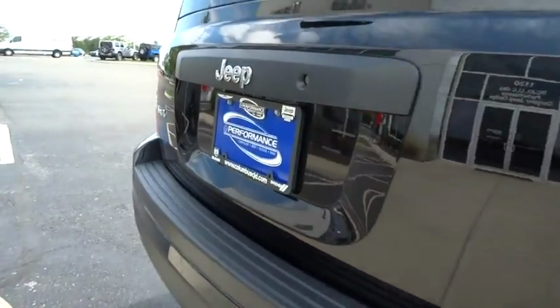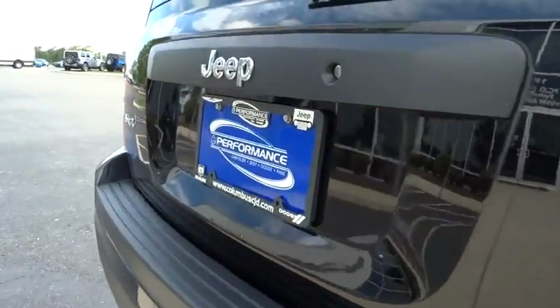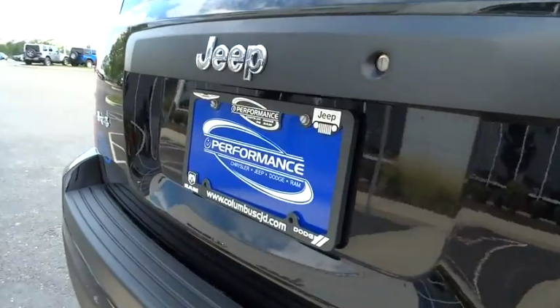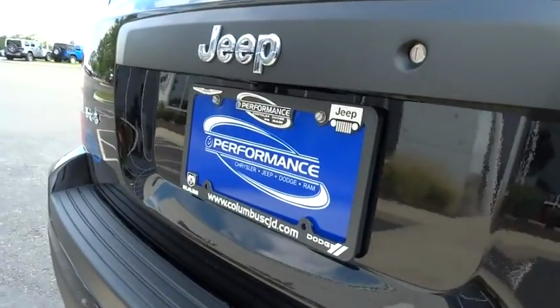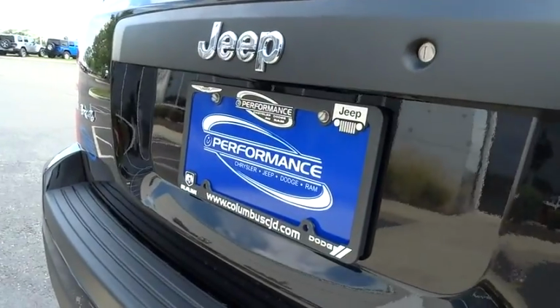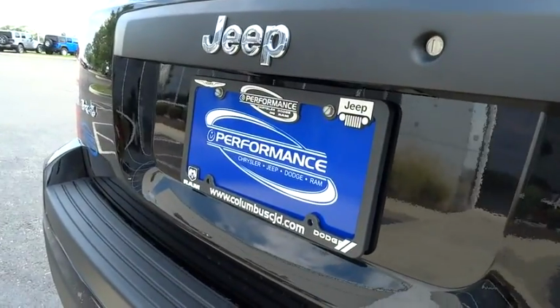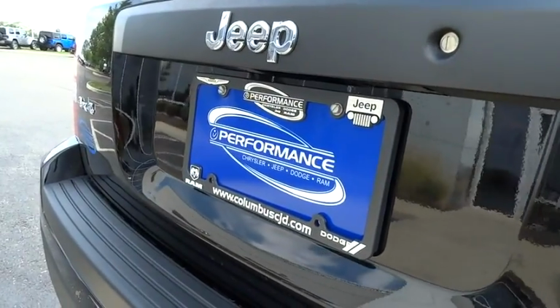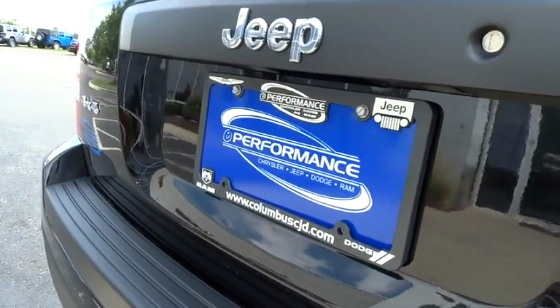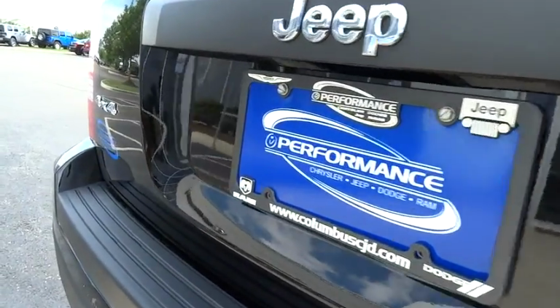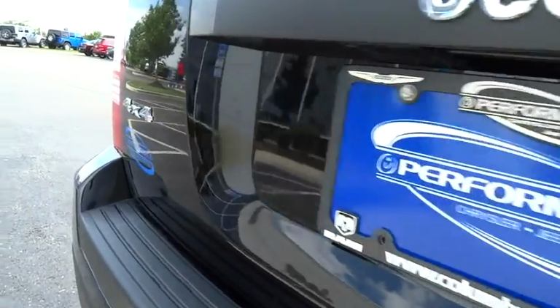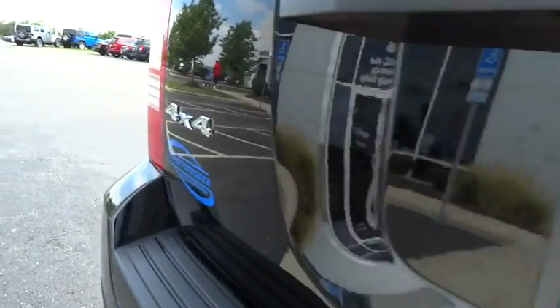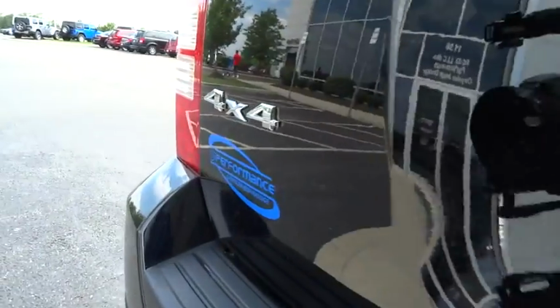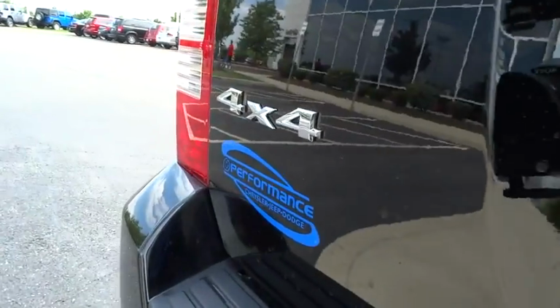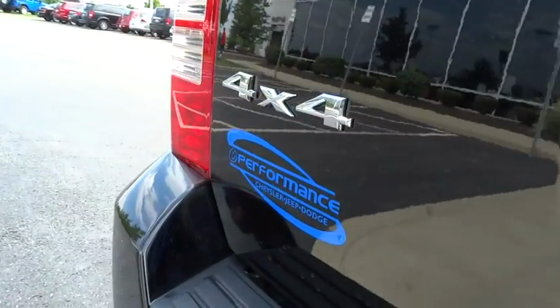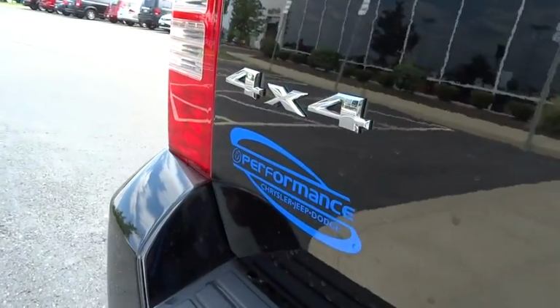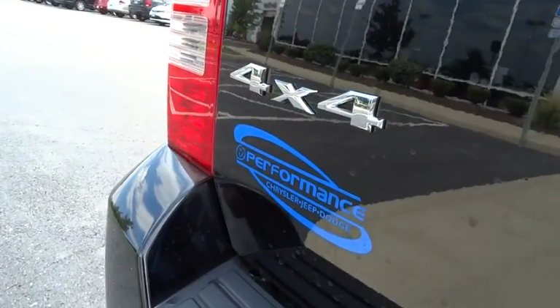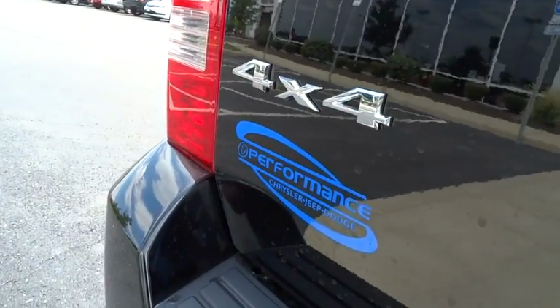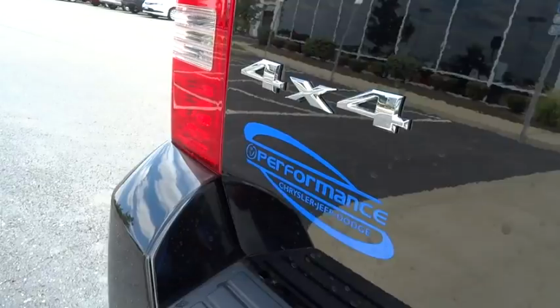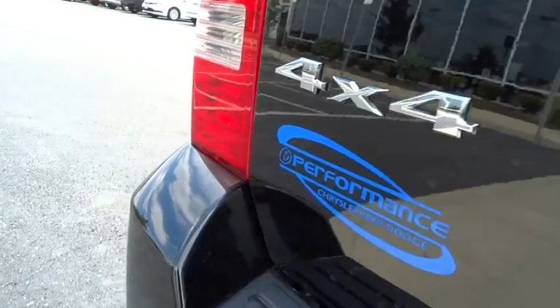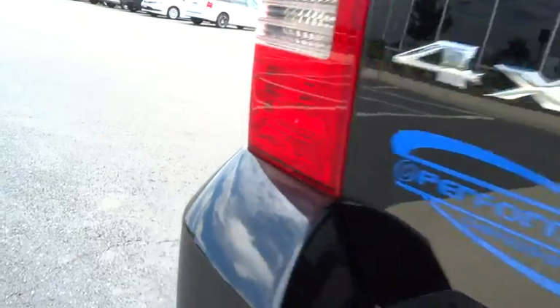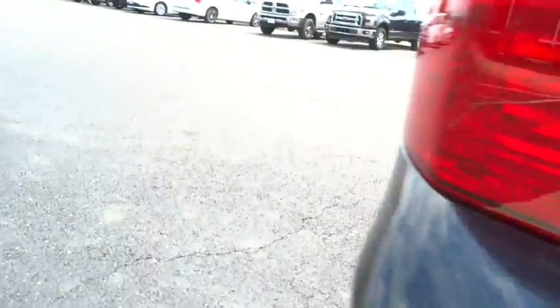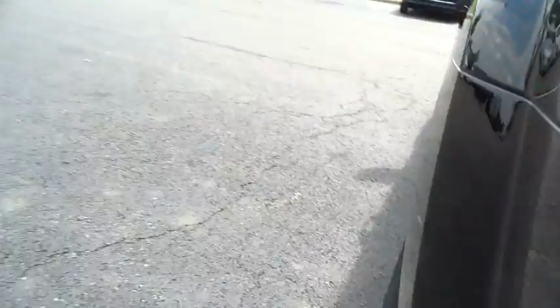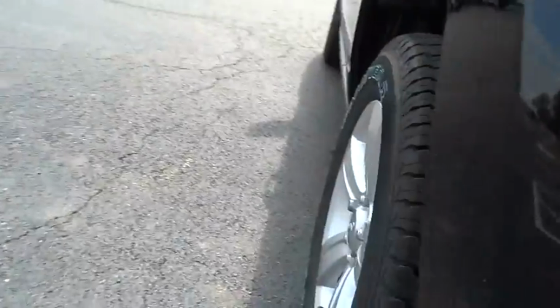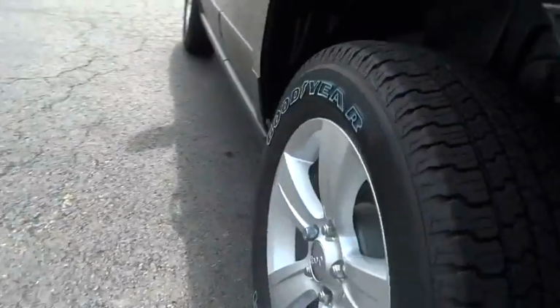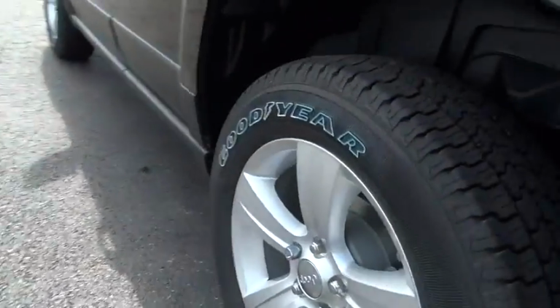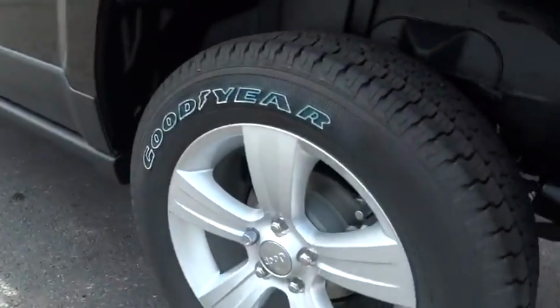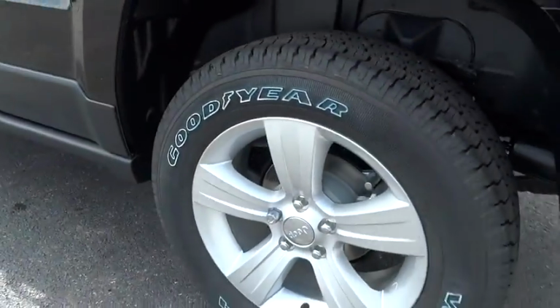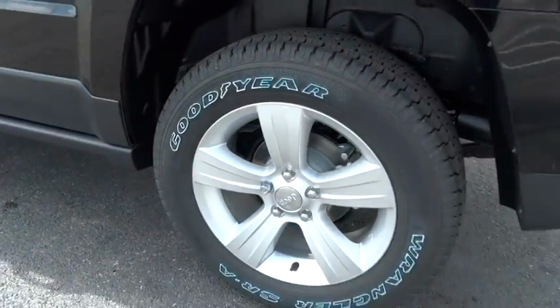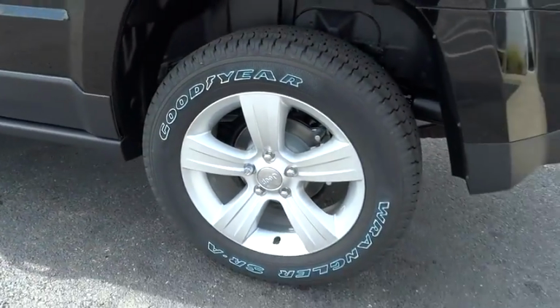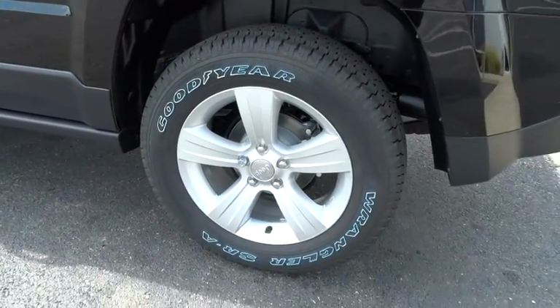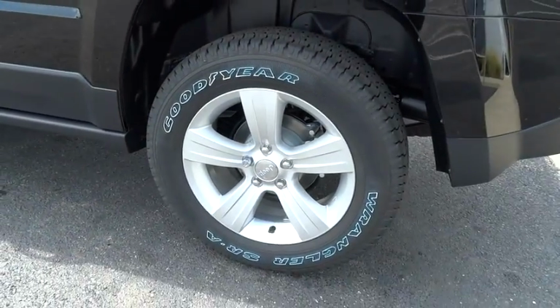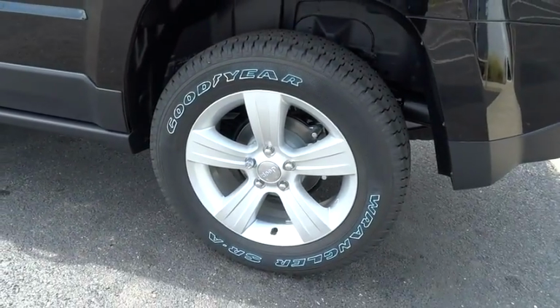Driver vanity mirror, rear window wiper, front bucket seat, tilt steering wheel, front reading lamp, passenger vanity mirror, speed control, steel wheels.